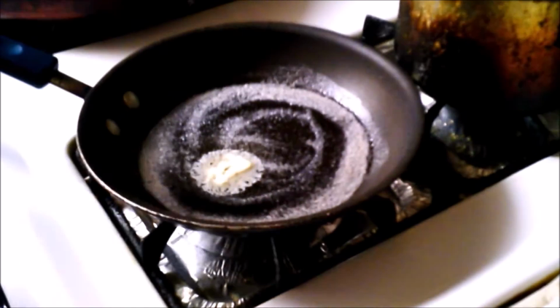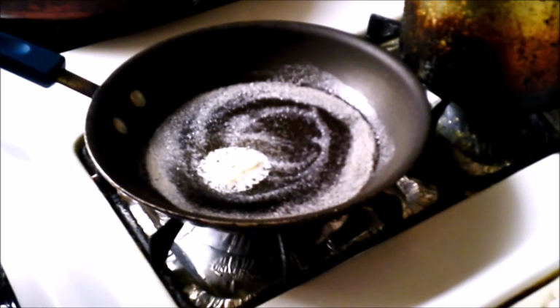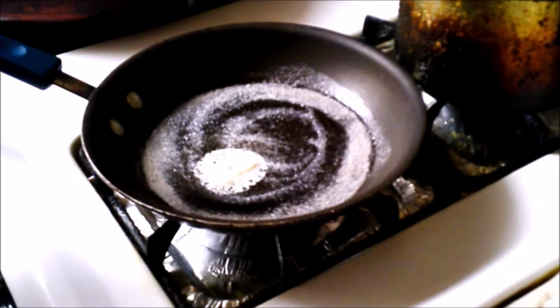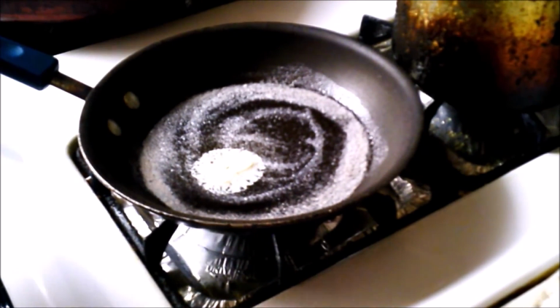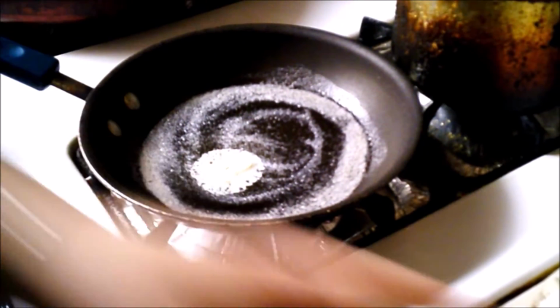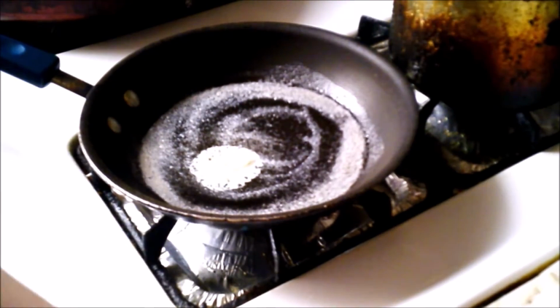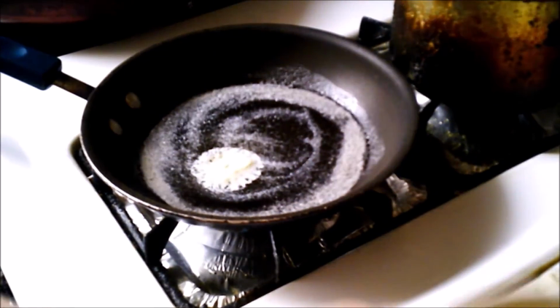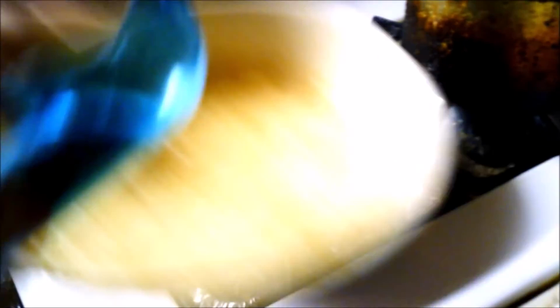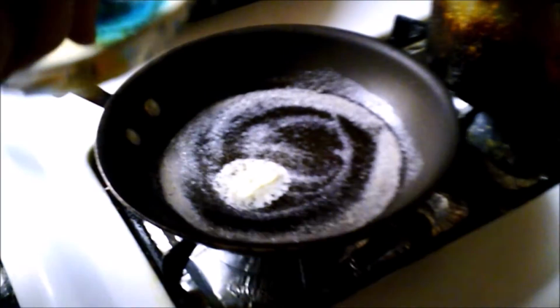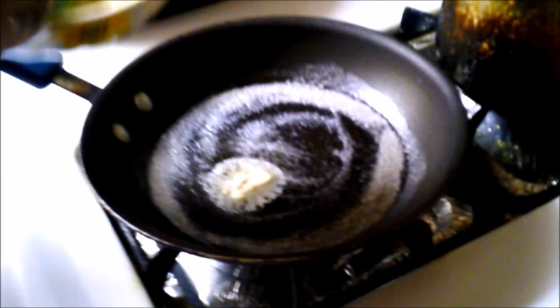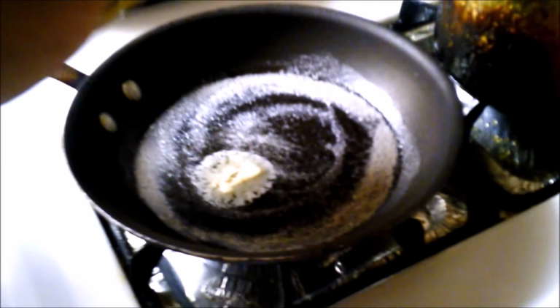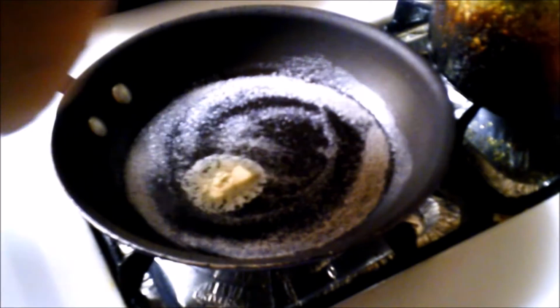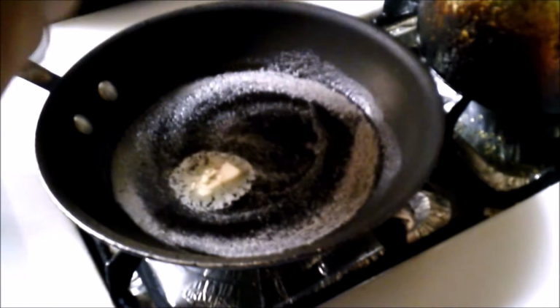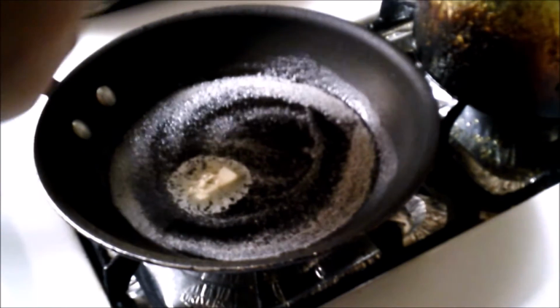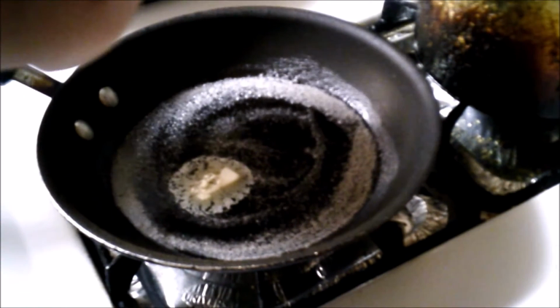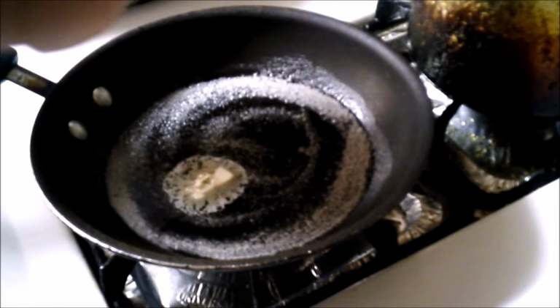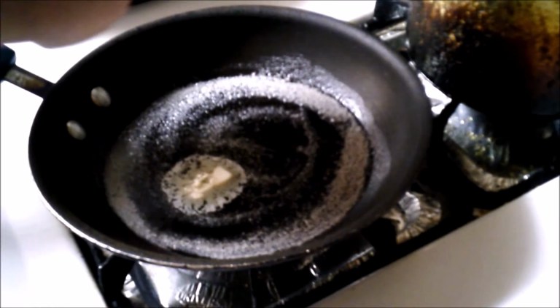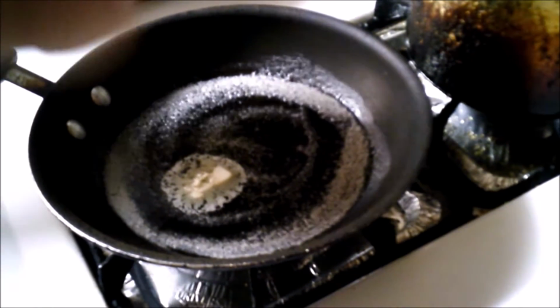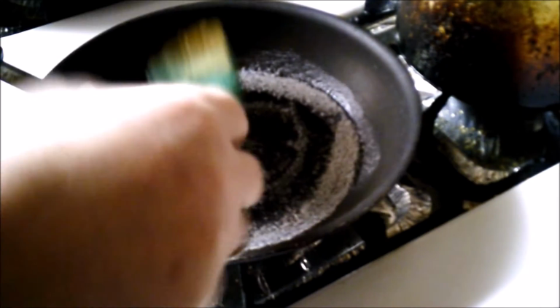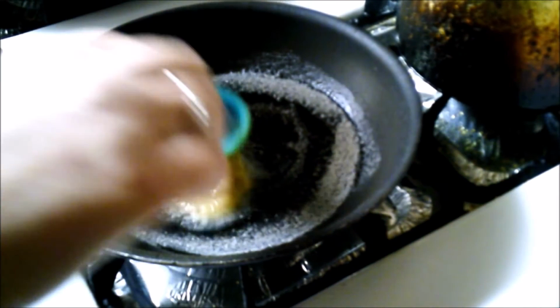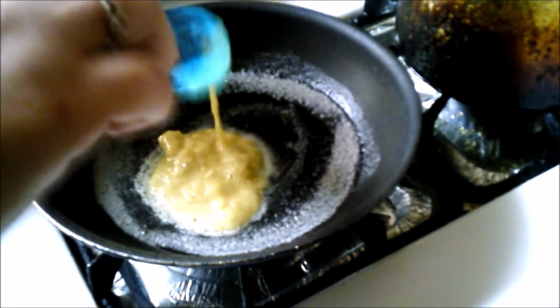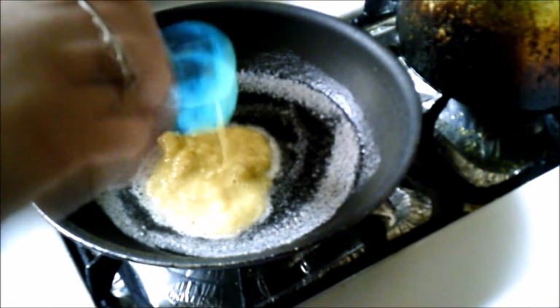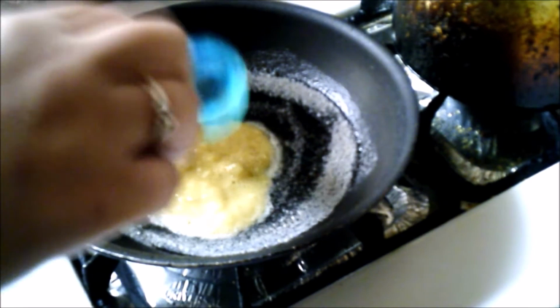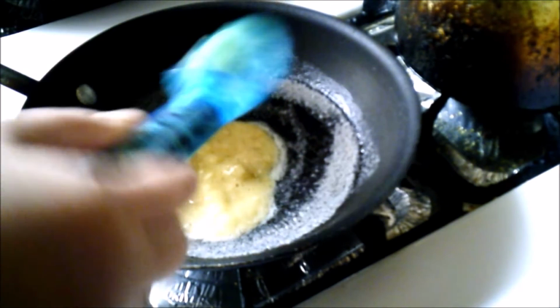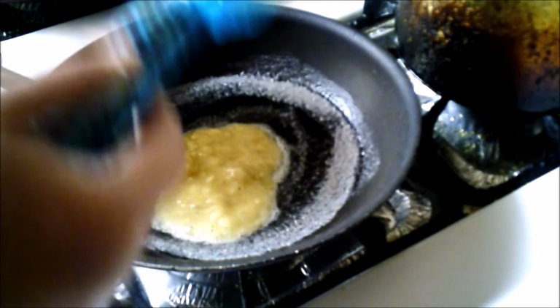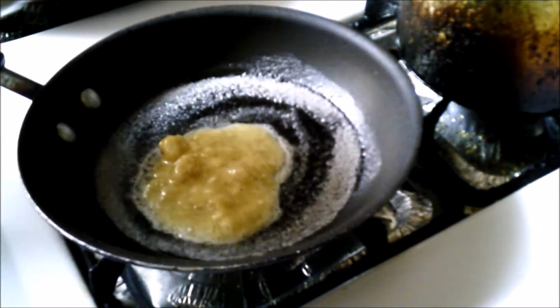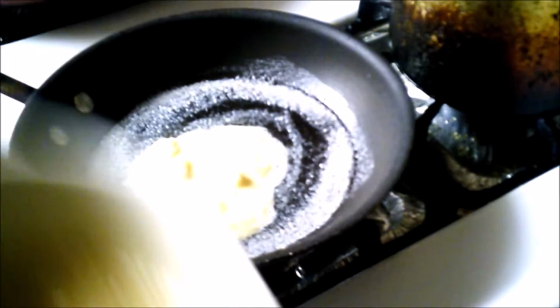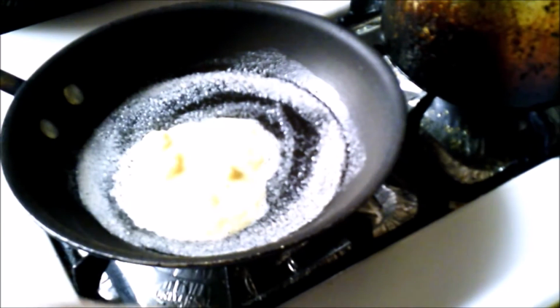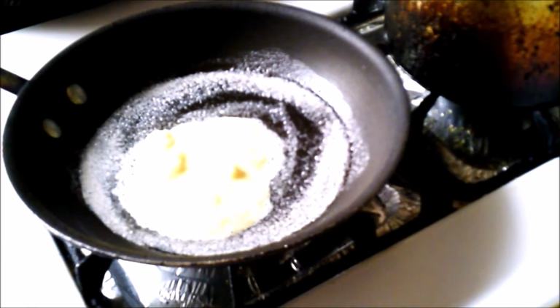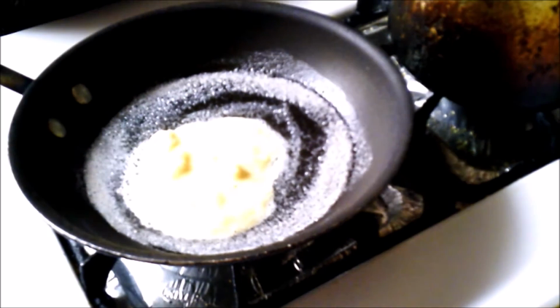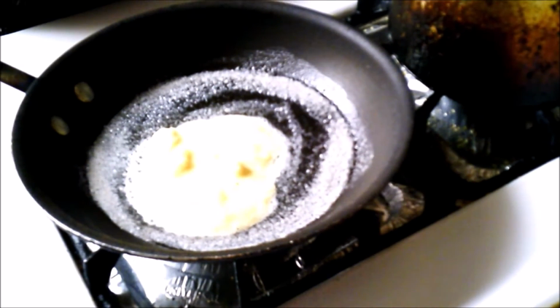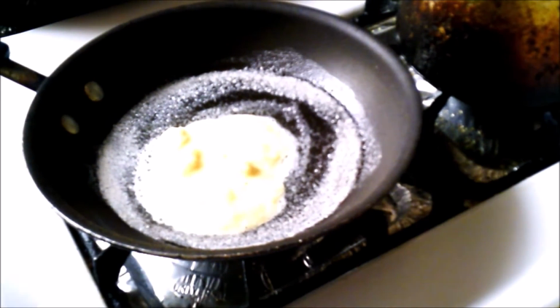Put some butter in the pan and let that melt. I'm using a scooper — let it cook.